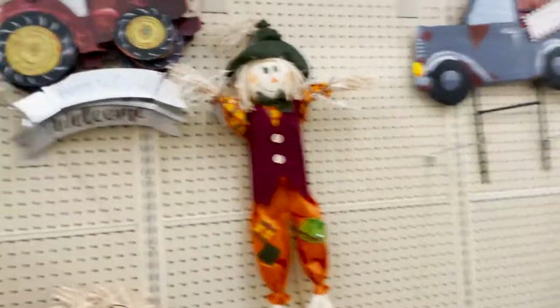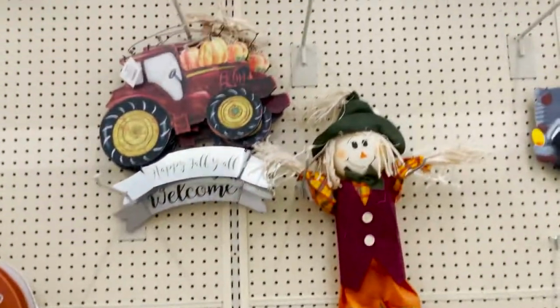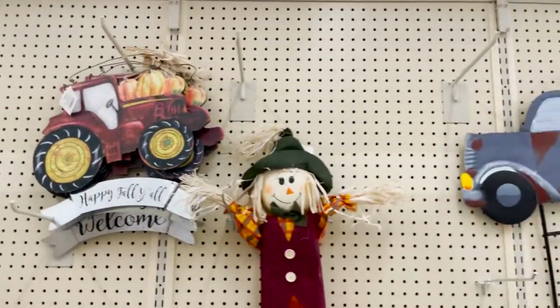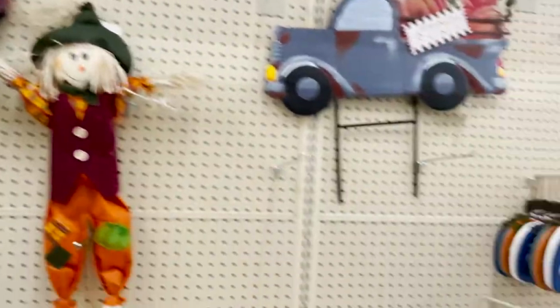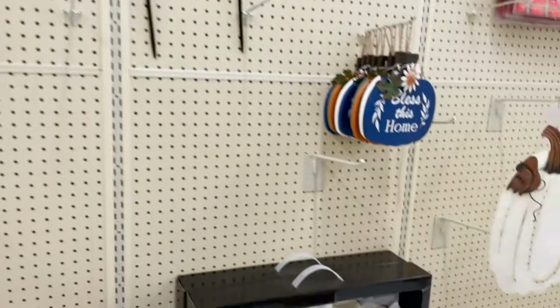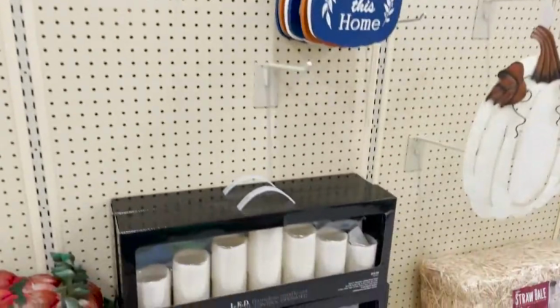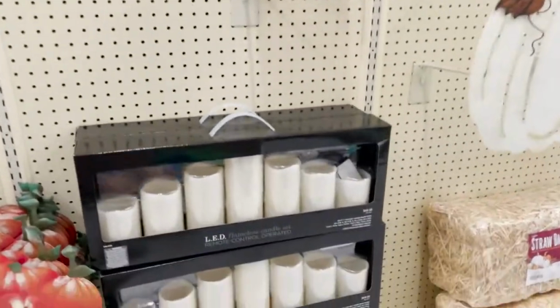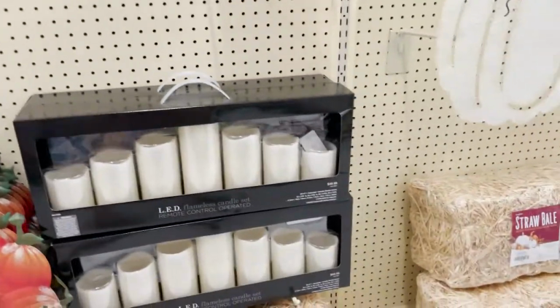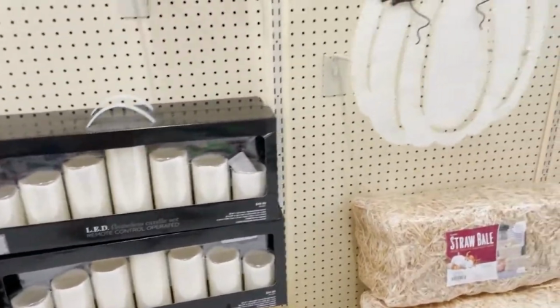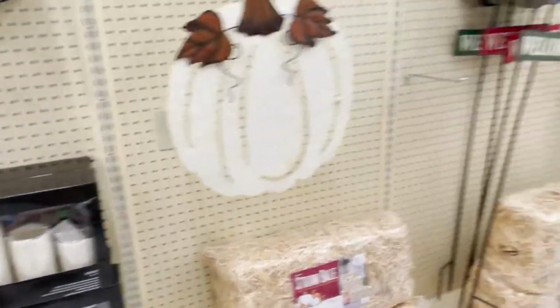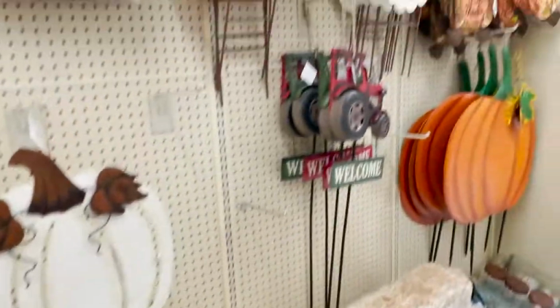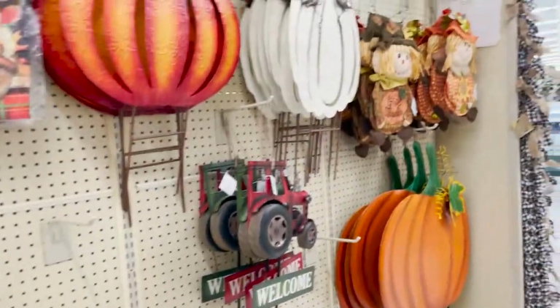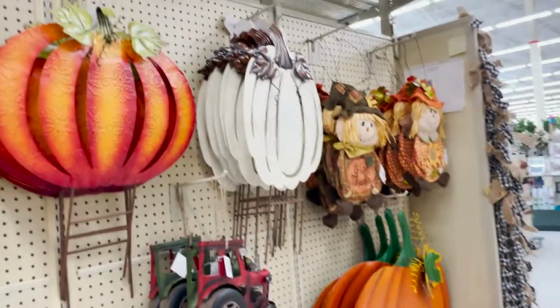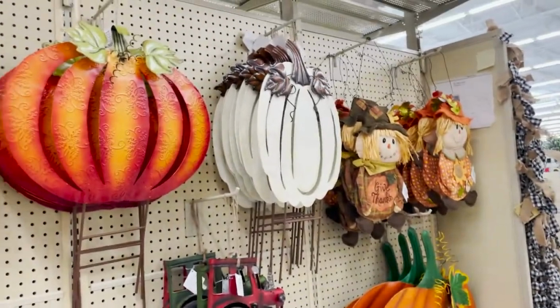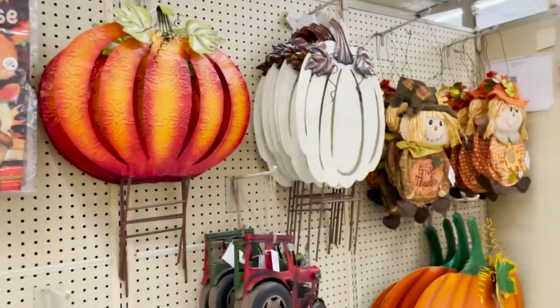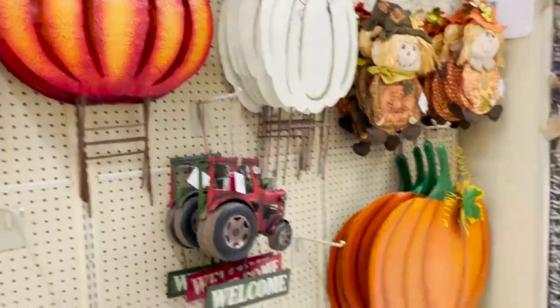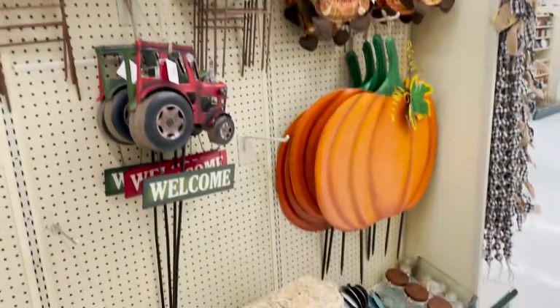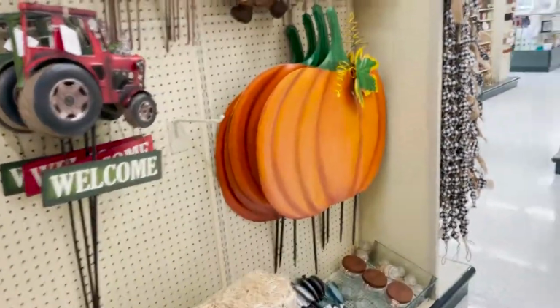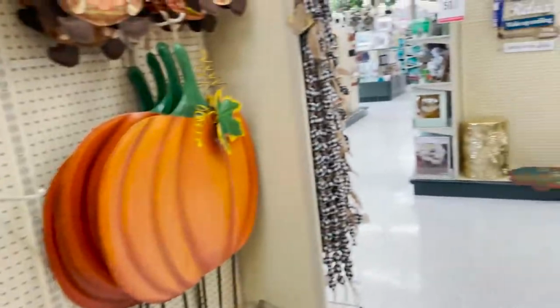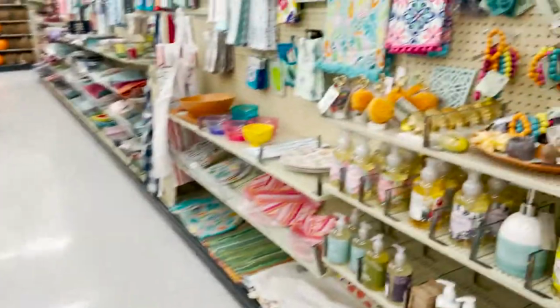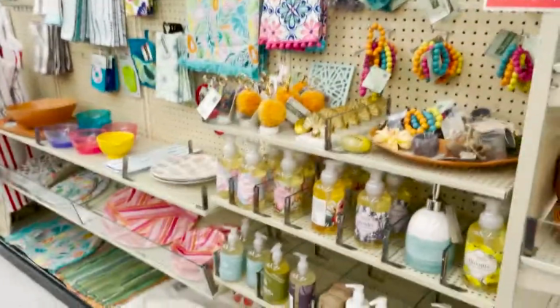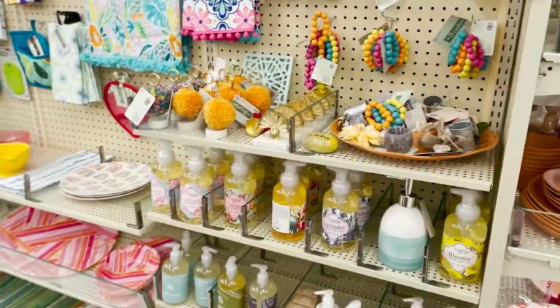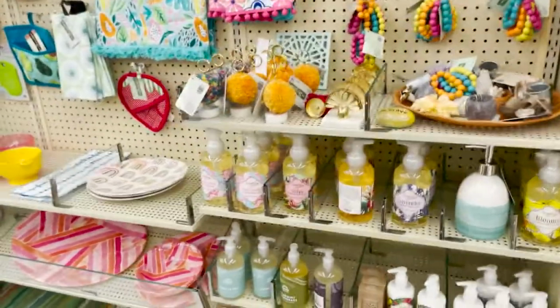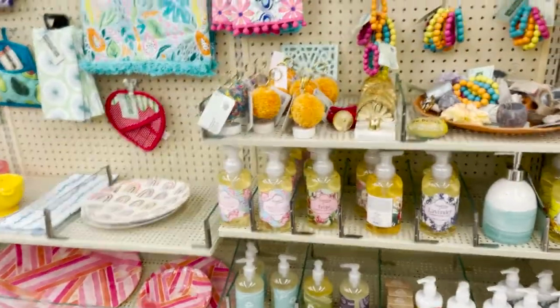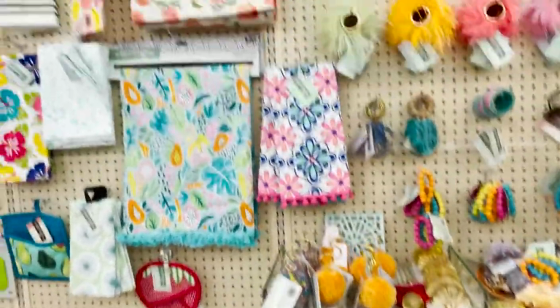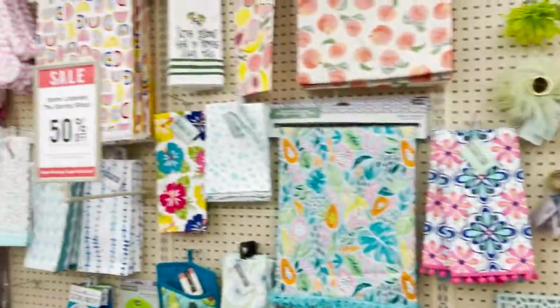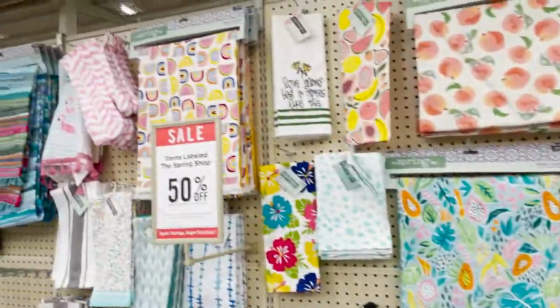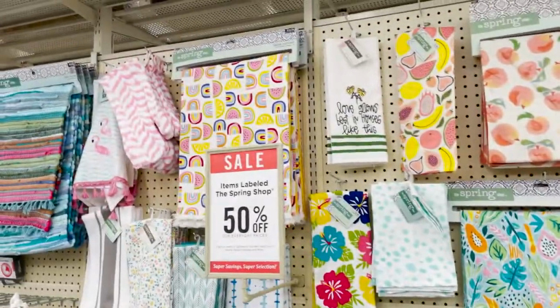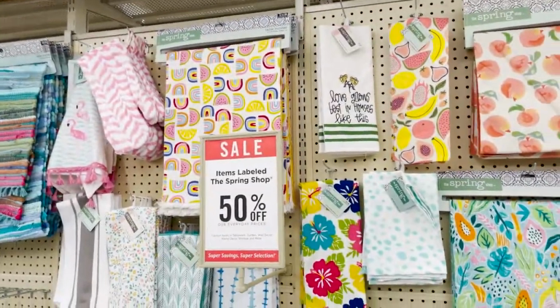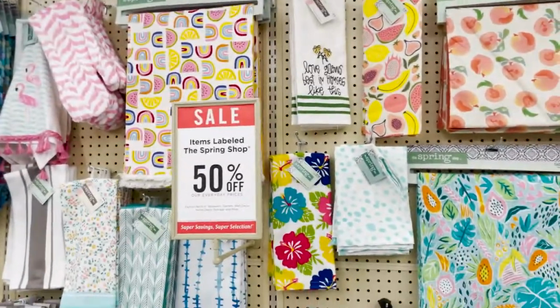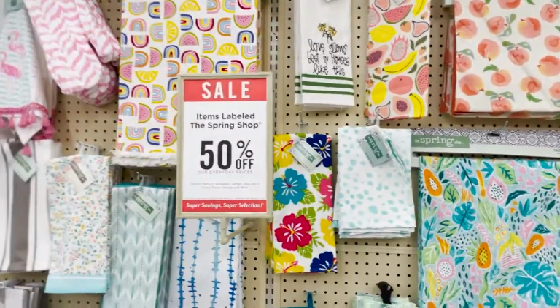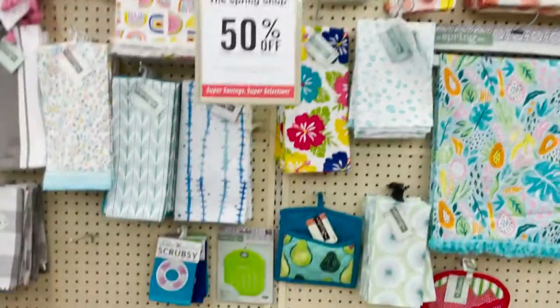It's super cute. A little tractor, more pumpkins. Here's some of the summer stuff that's left. Bright 50% off.